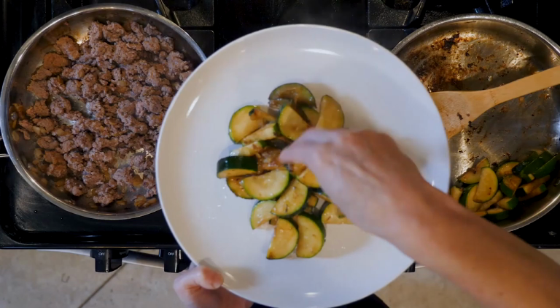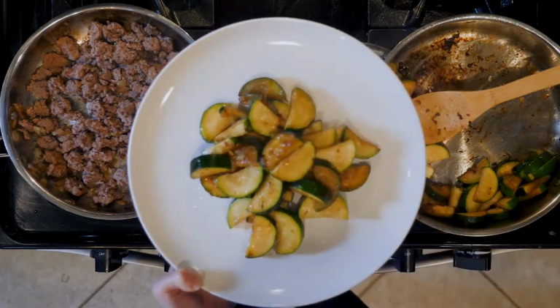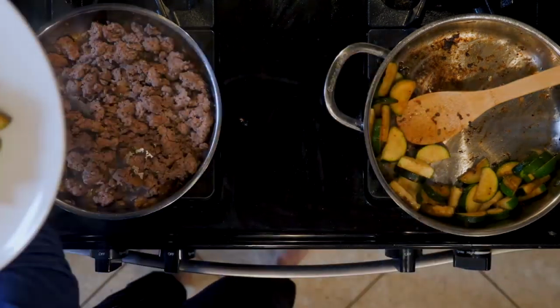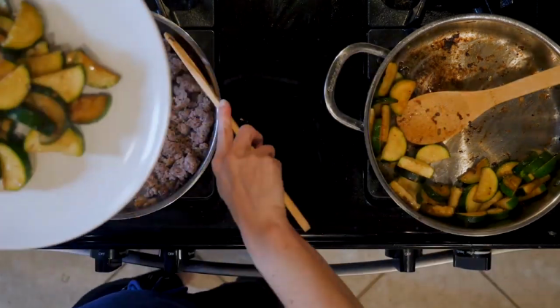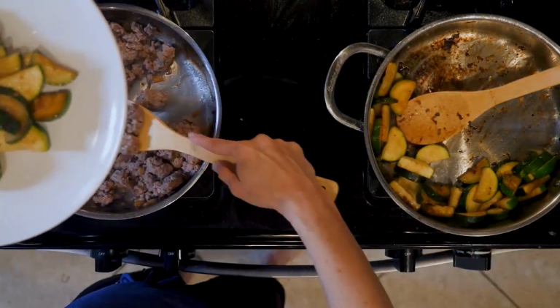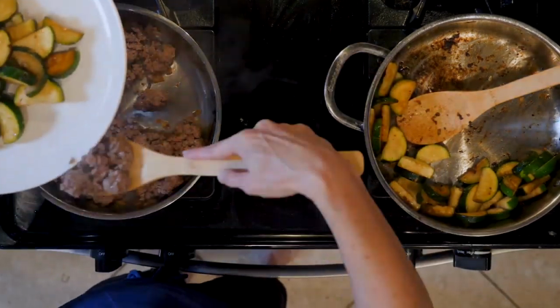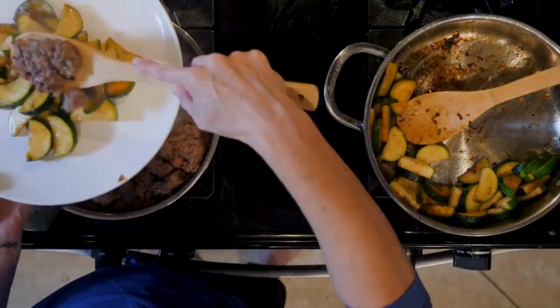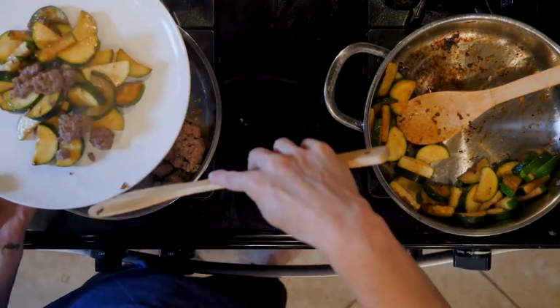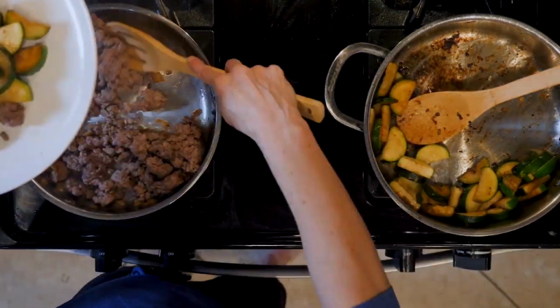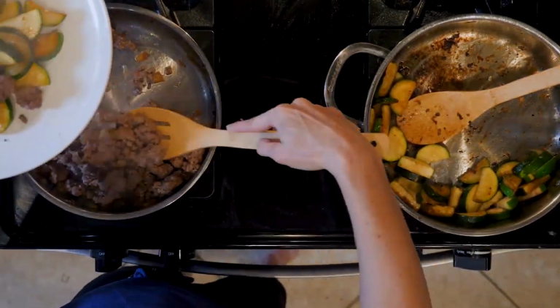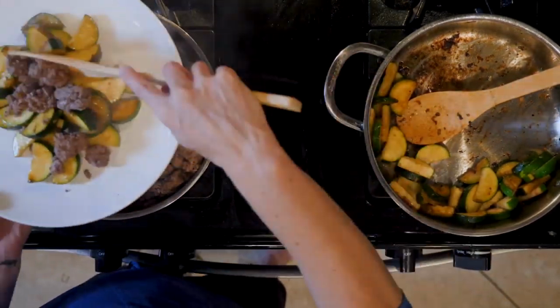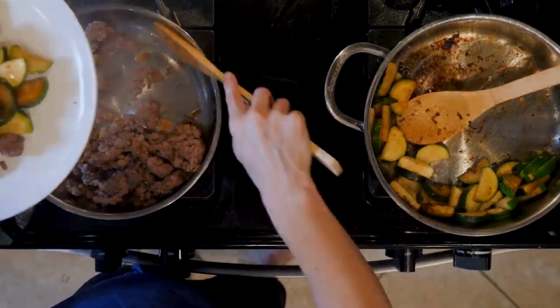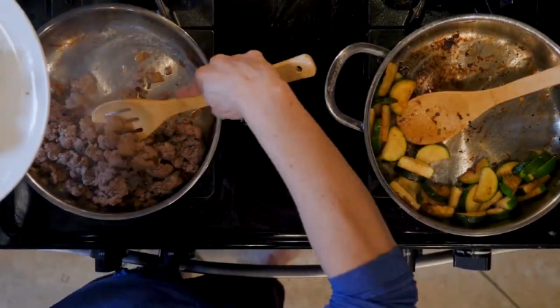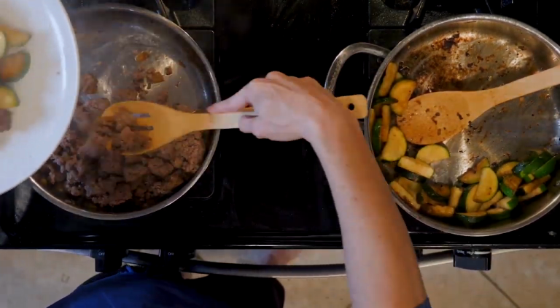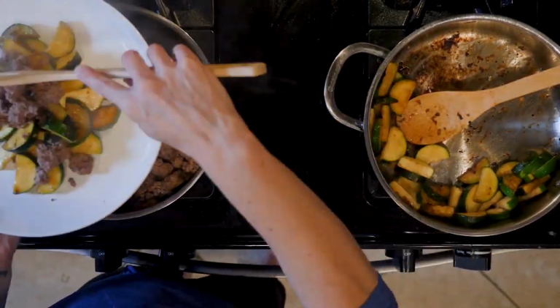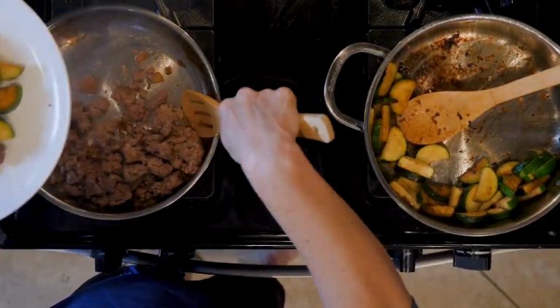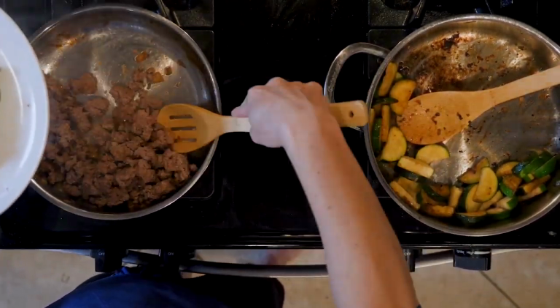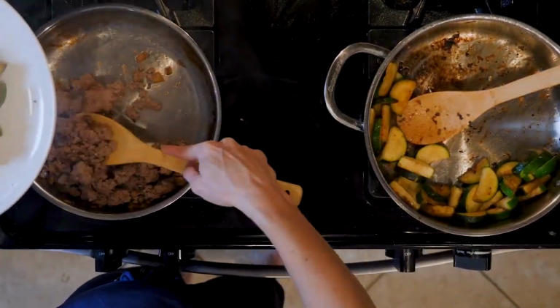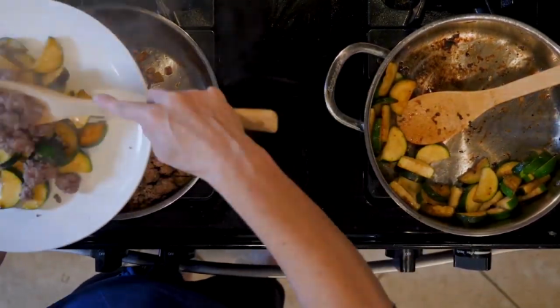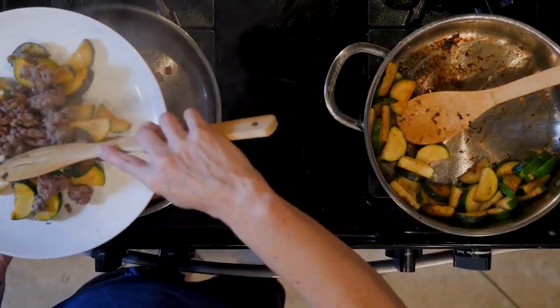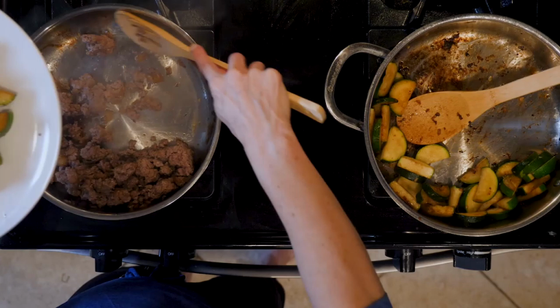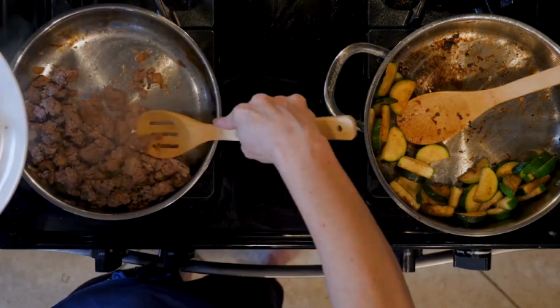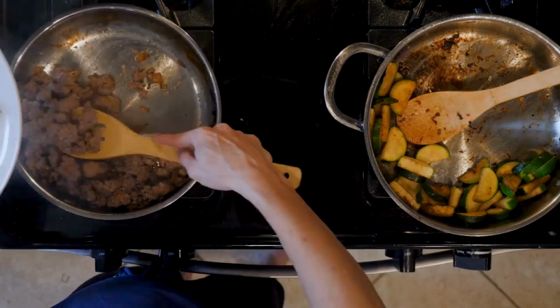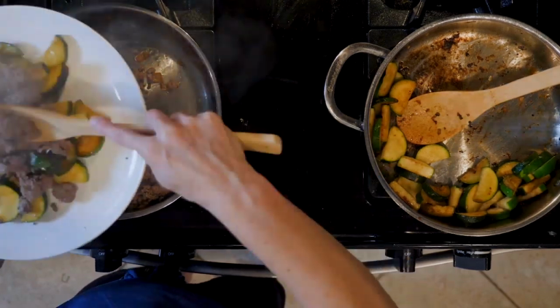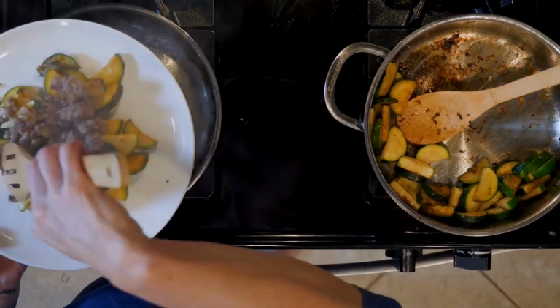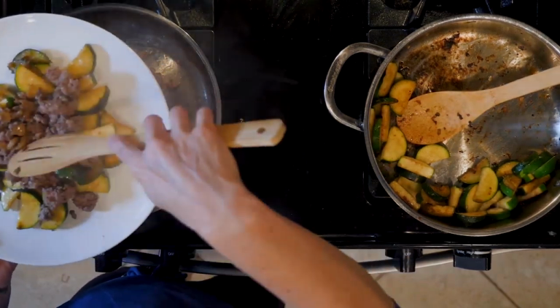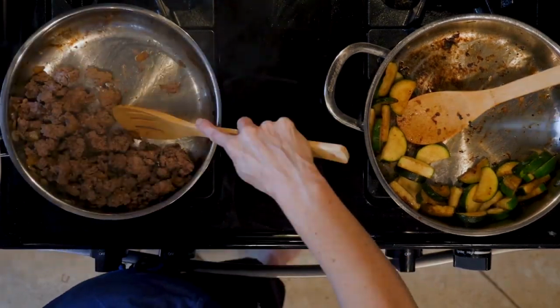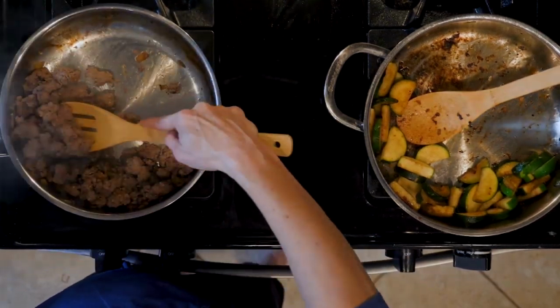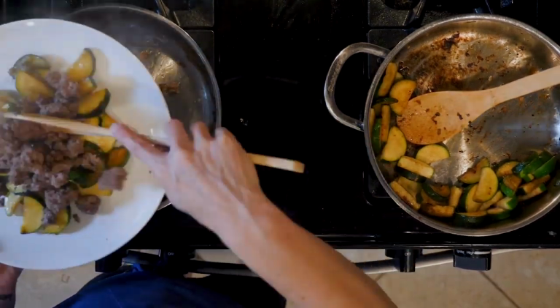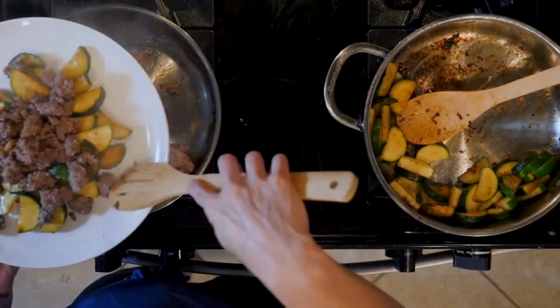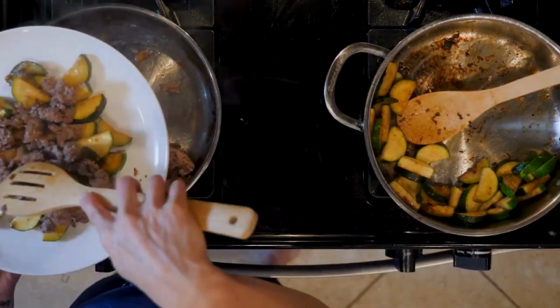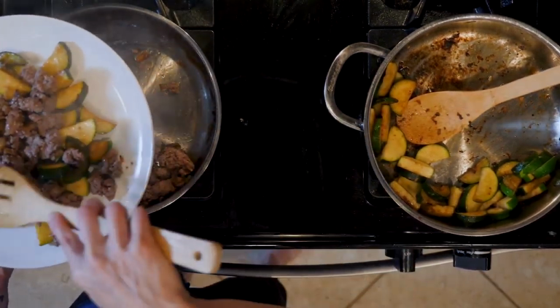When everything is done cooking, plate up some zucchini with a squeeze of lemon juice and a pinch of salt, top with some ground bison and marinara sauce. Eat up!